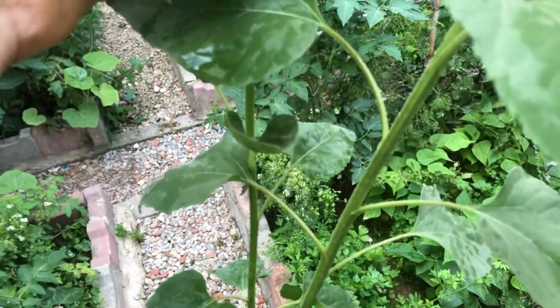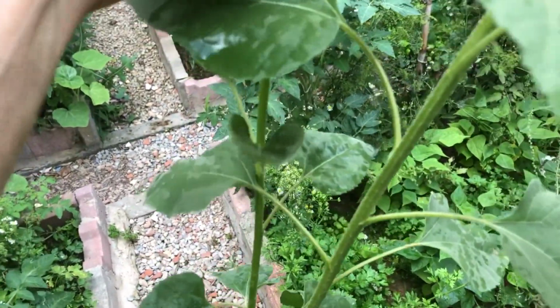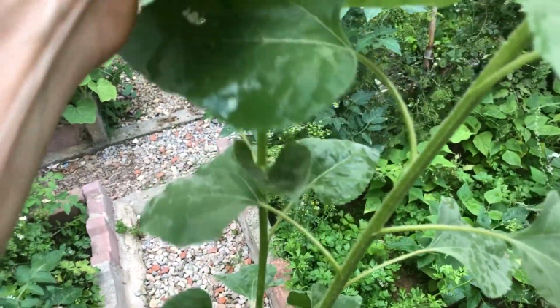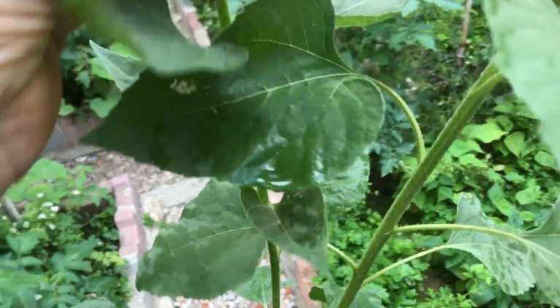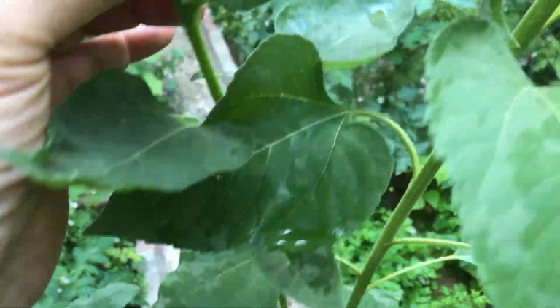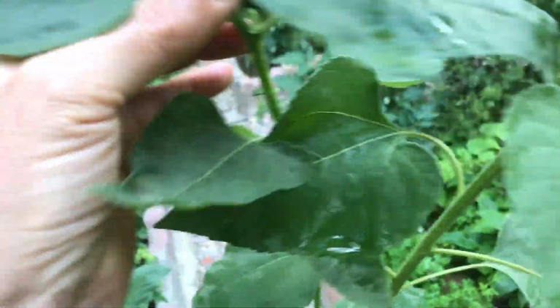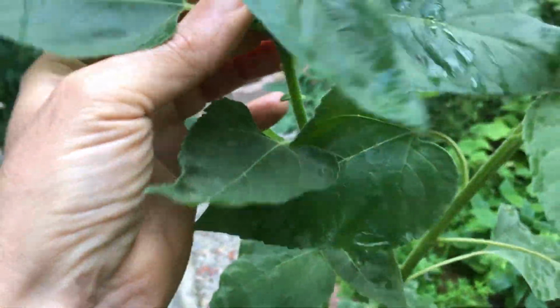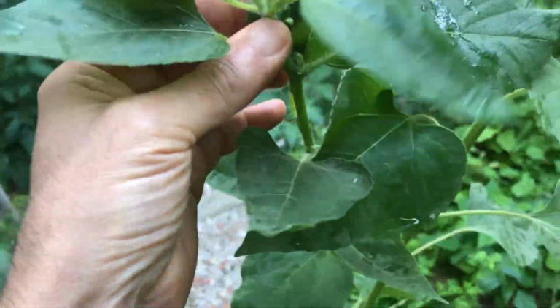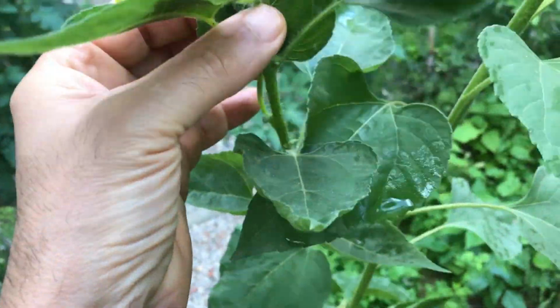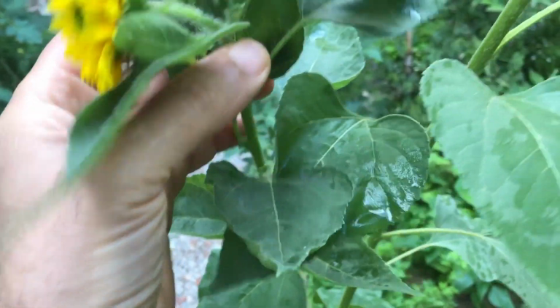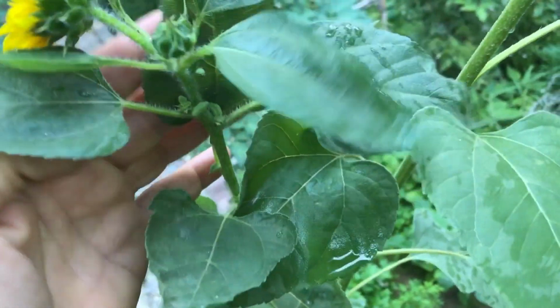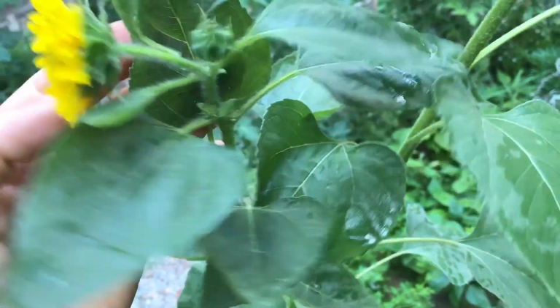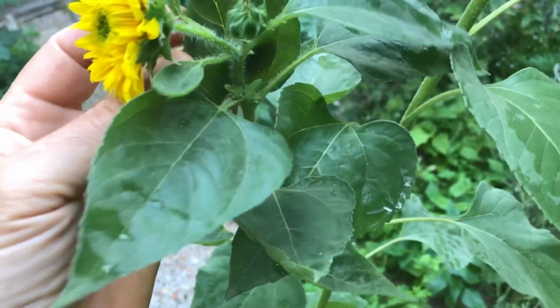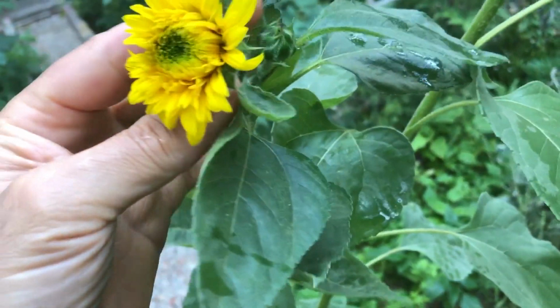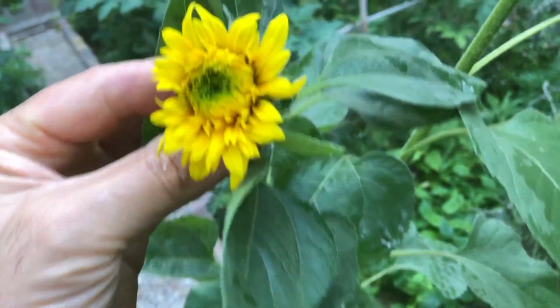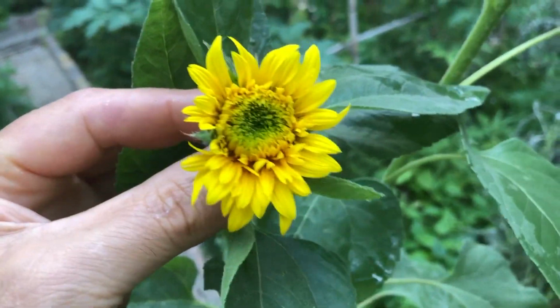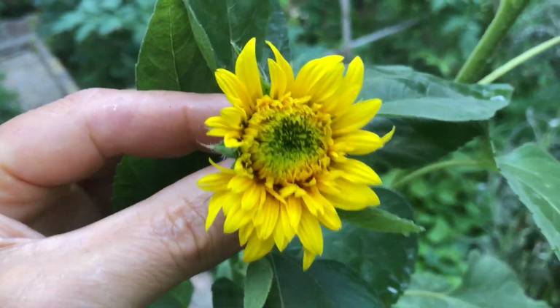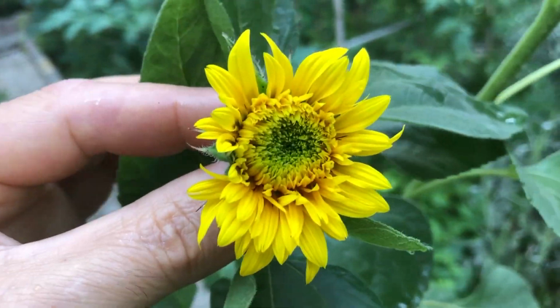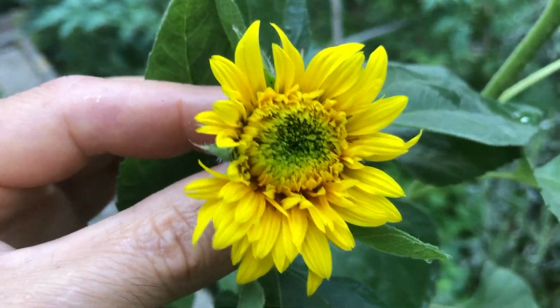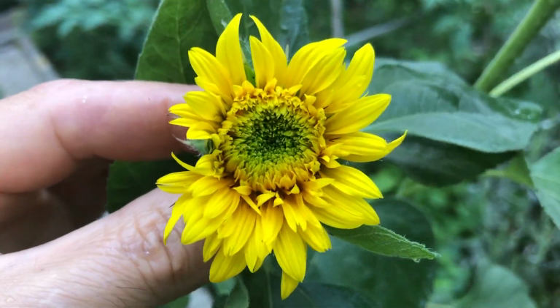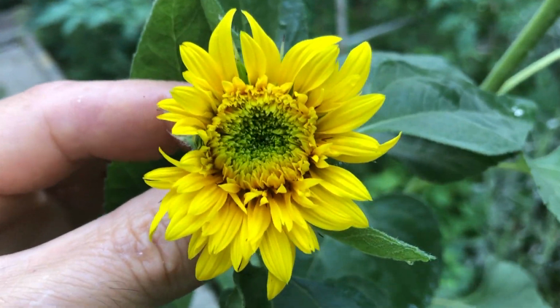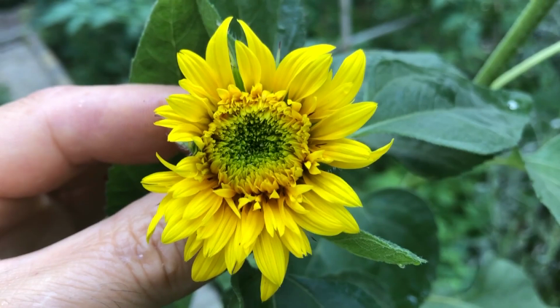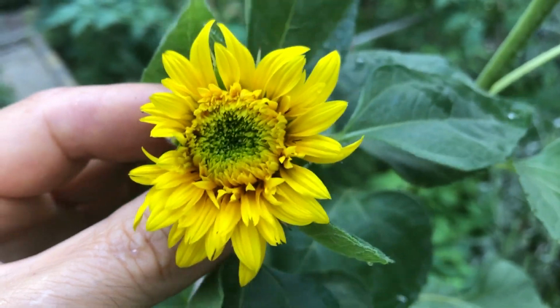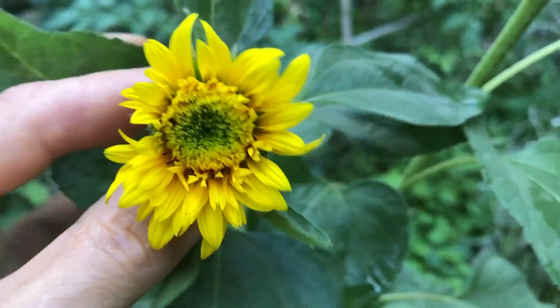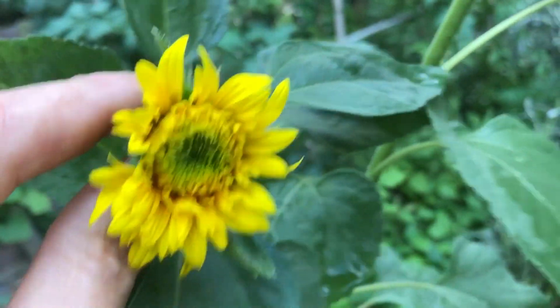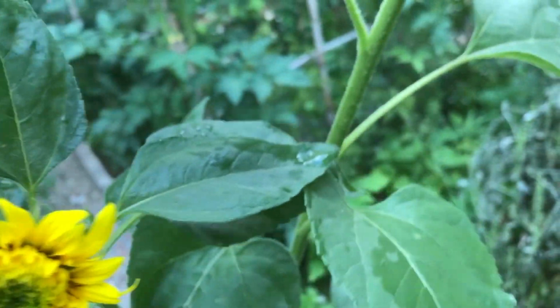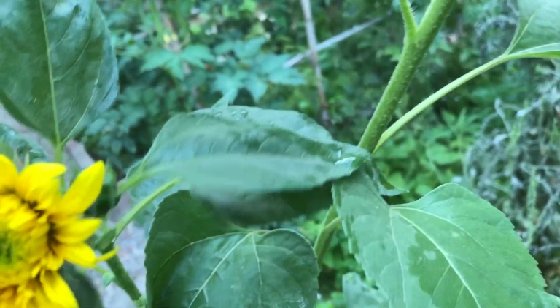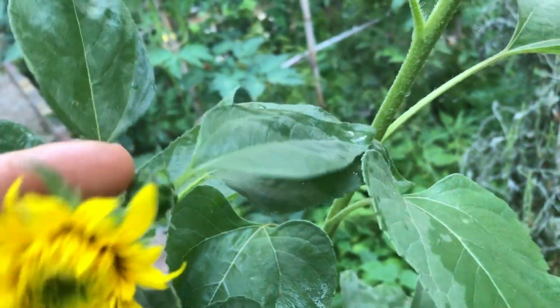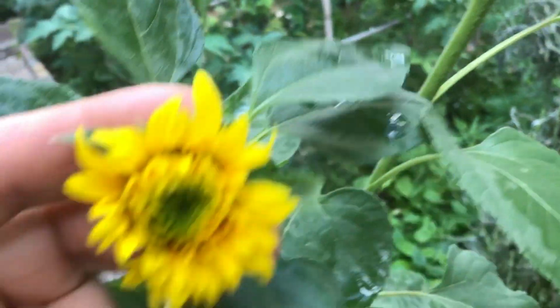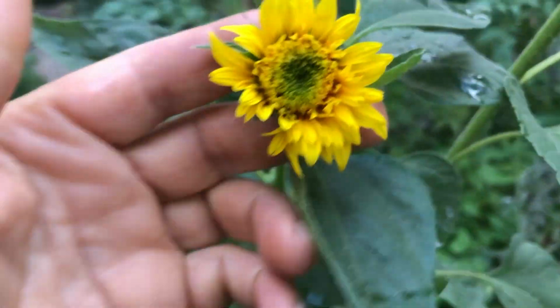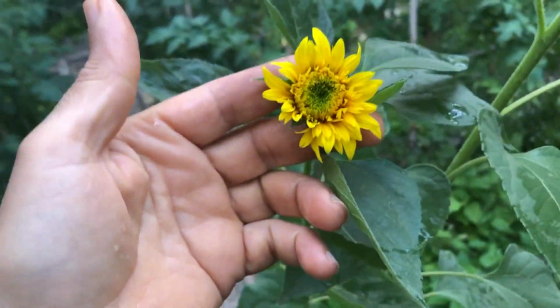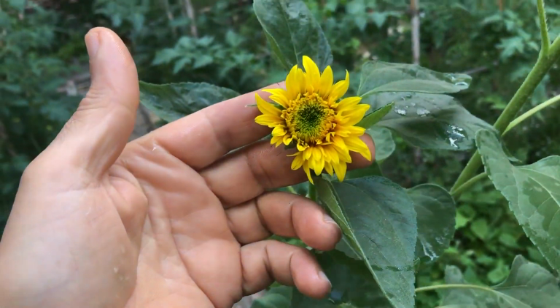Teddy bear sunflowers are known for their classic sunflower appearance, but there are several variations available. Some have single blooms, while others have multiple layers of petals. You can even find different shades of gold, from light yellow to deep amber.